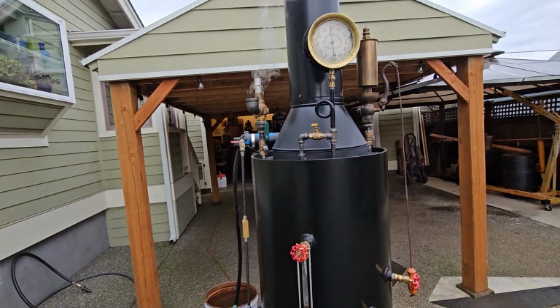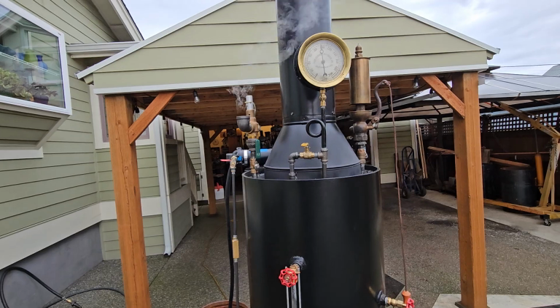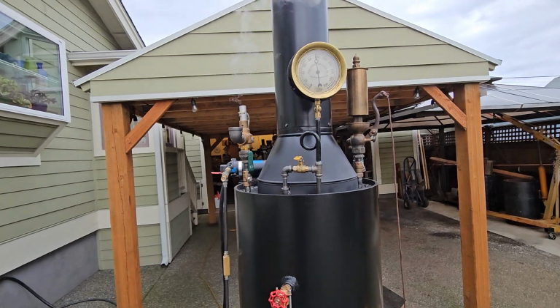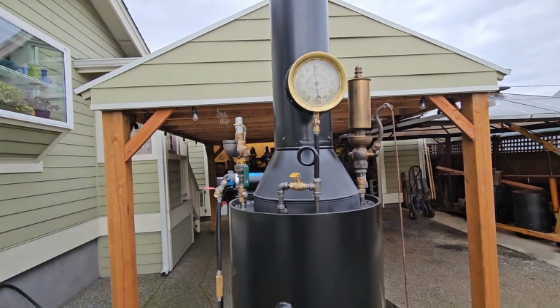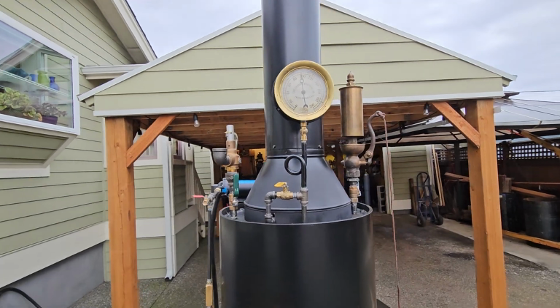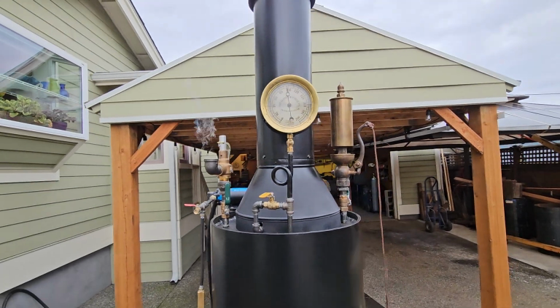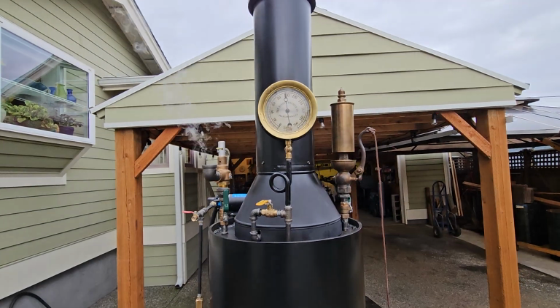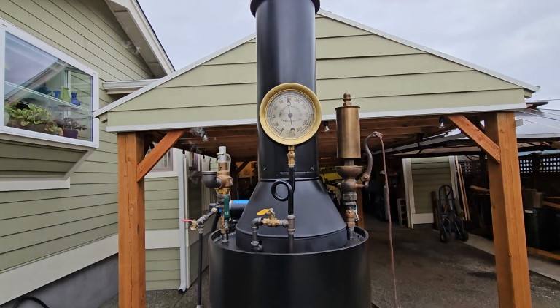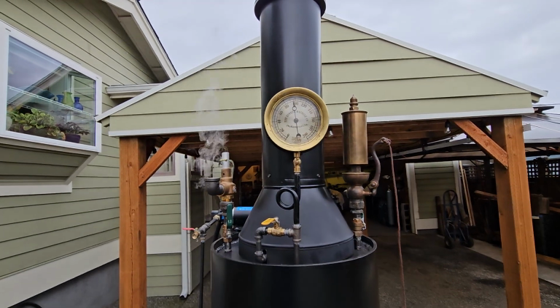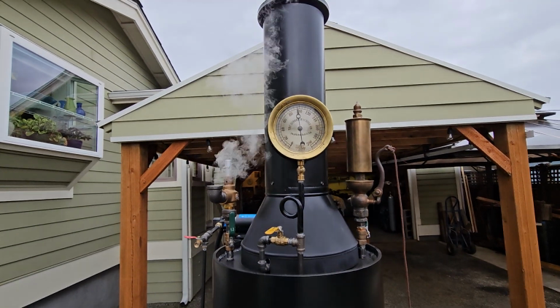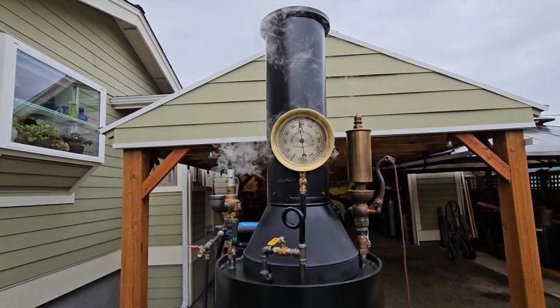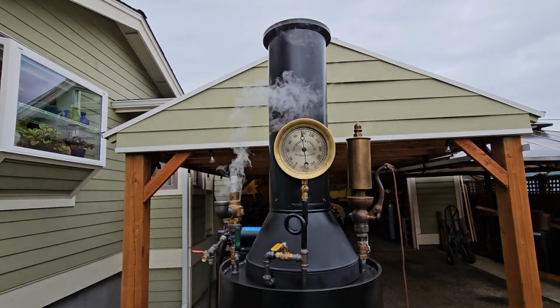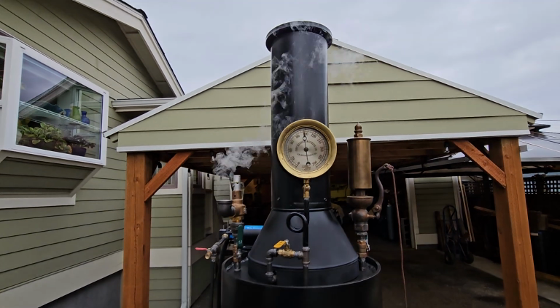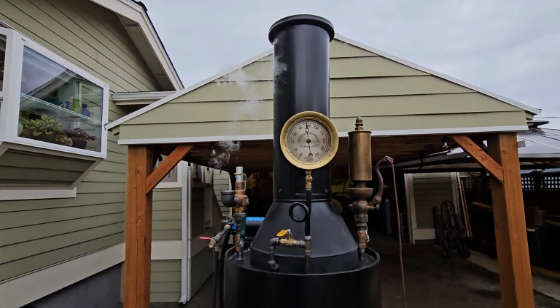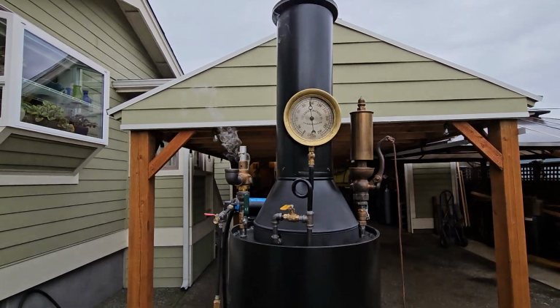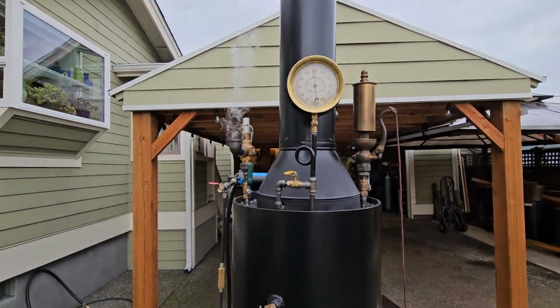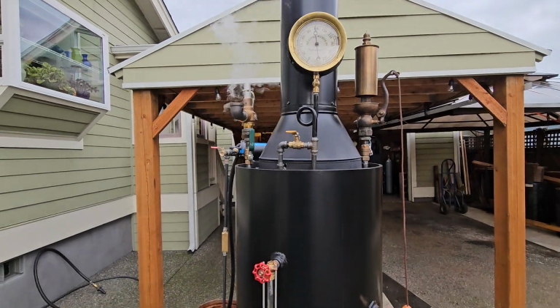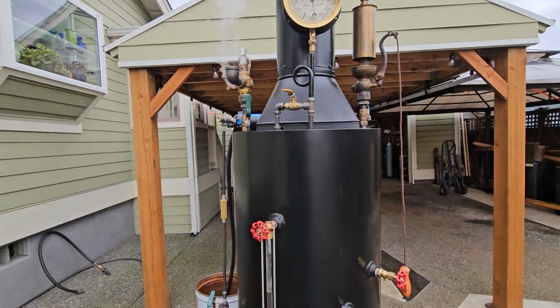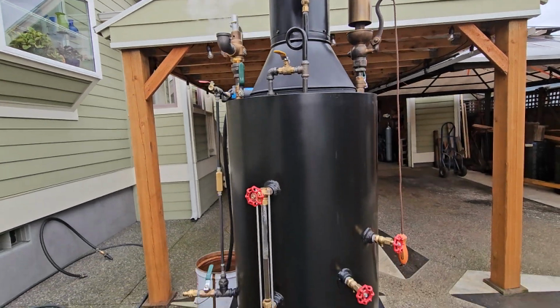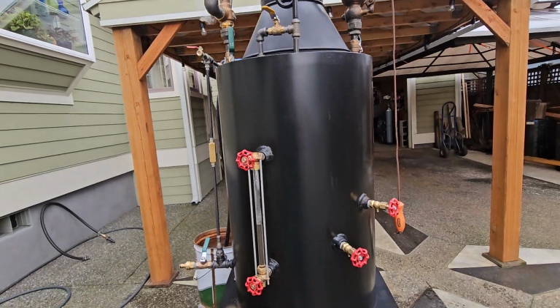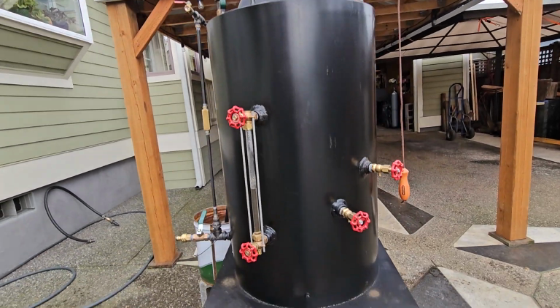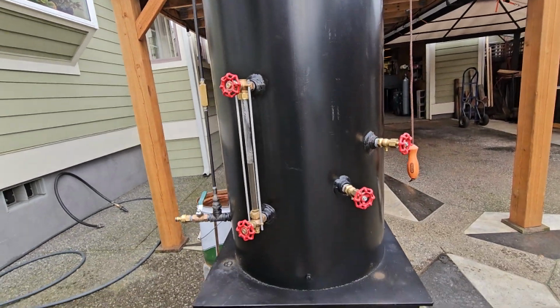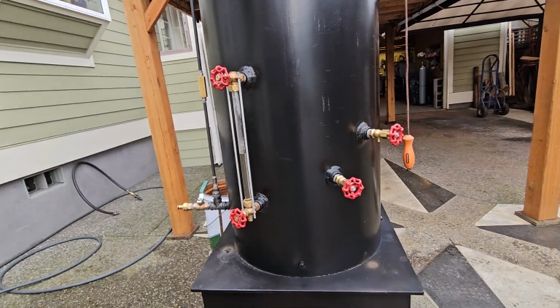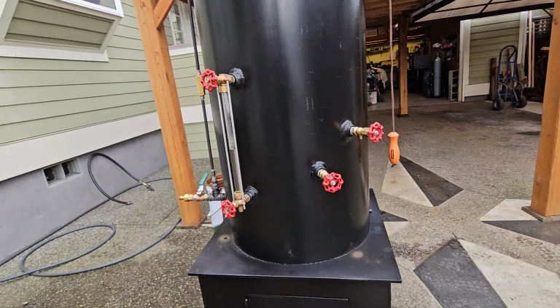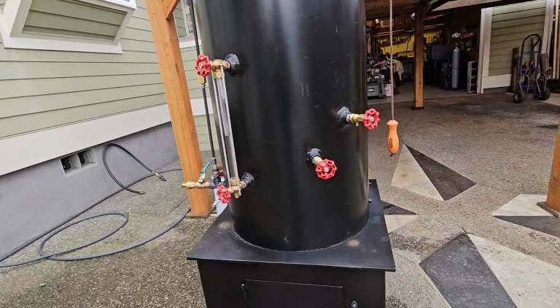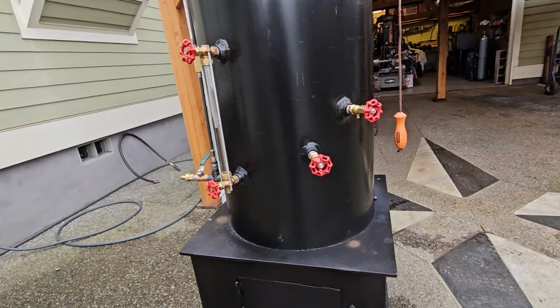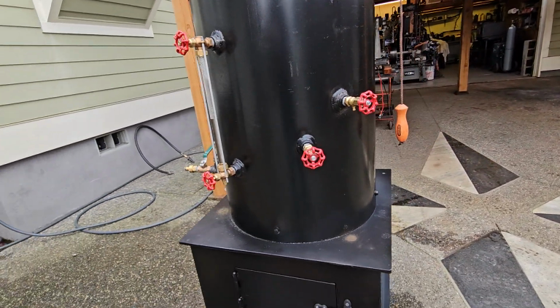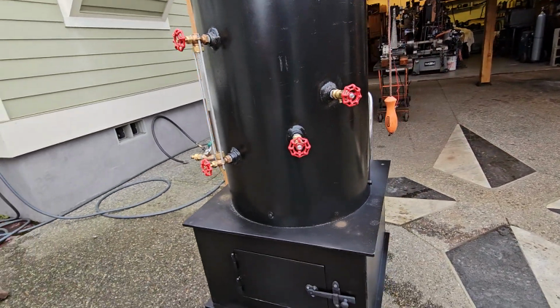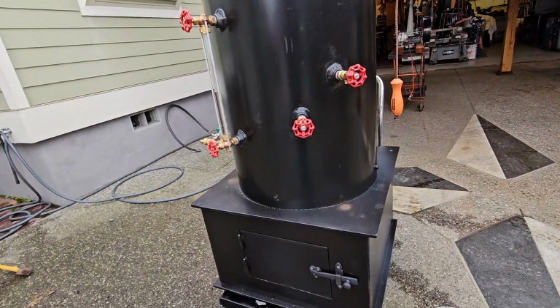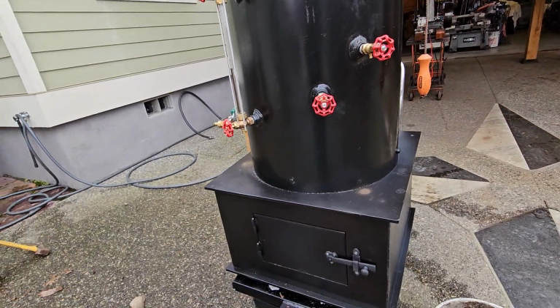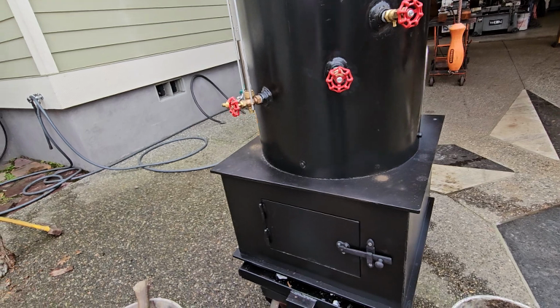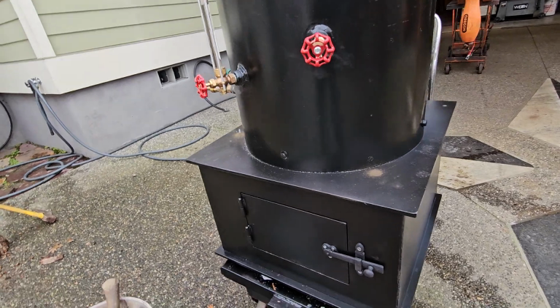I'm just testing the pop-off valve right now. That's 22 inch-and-a-half copper tubes rolled in.